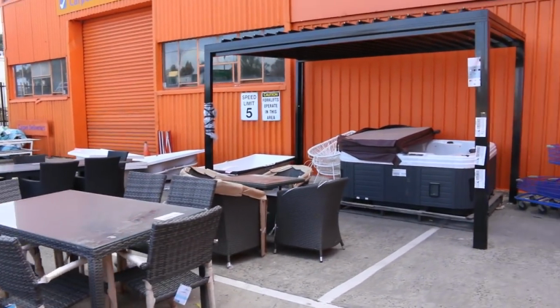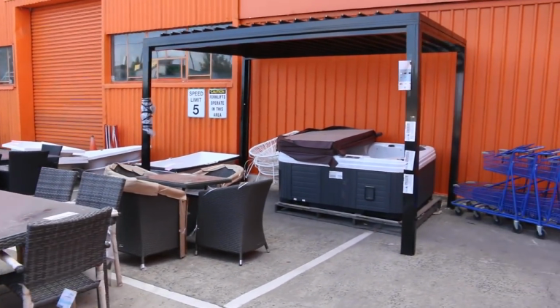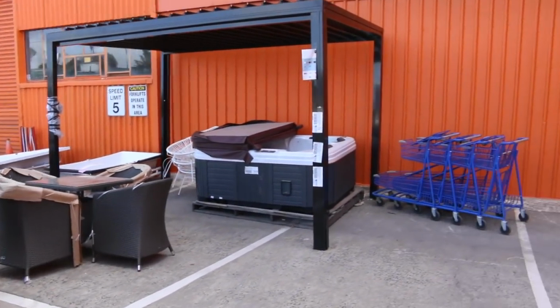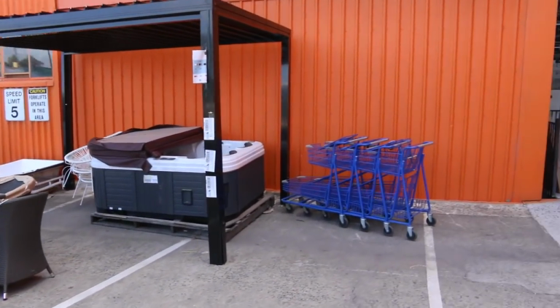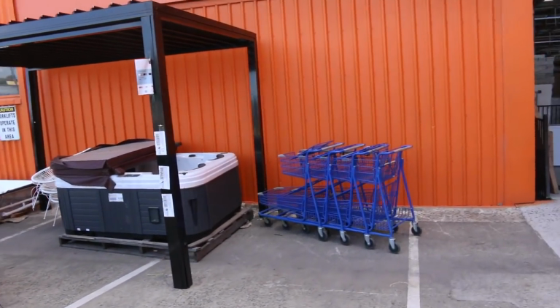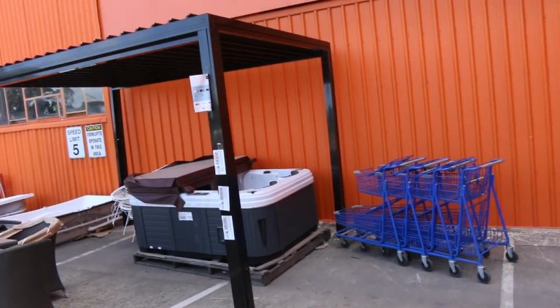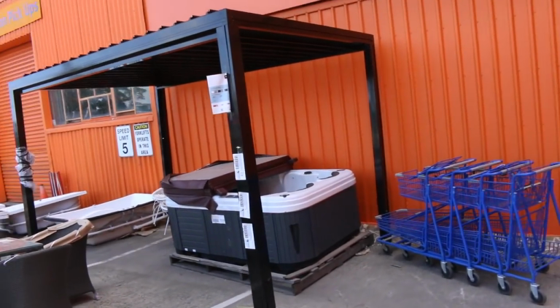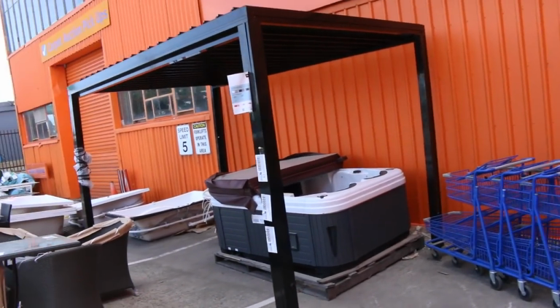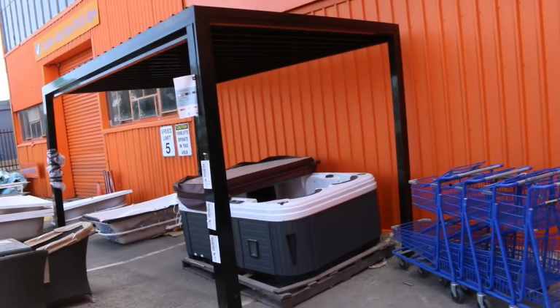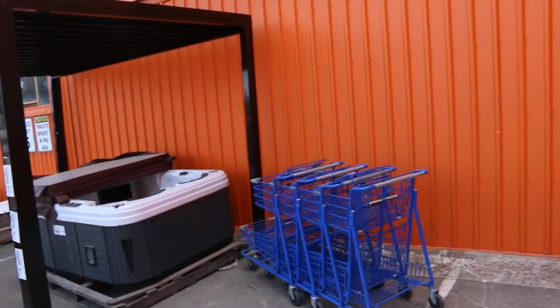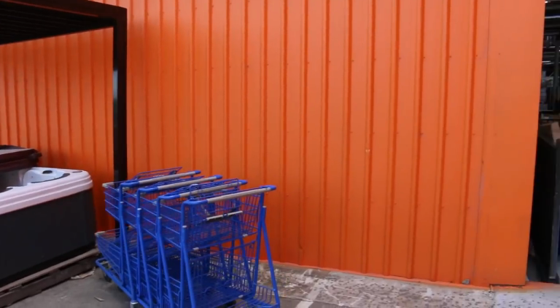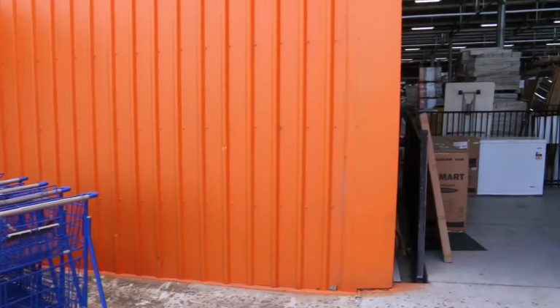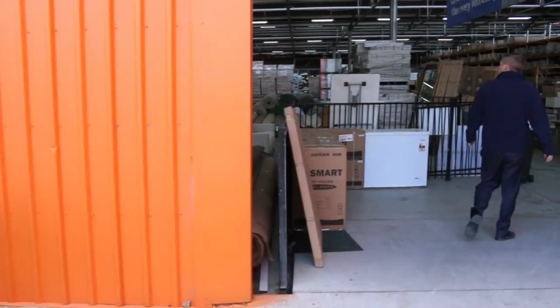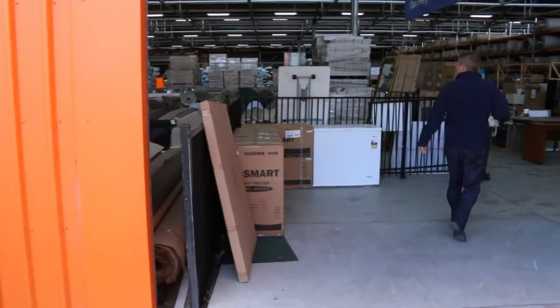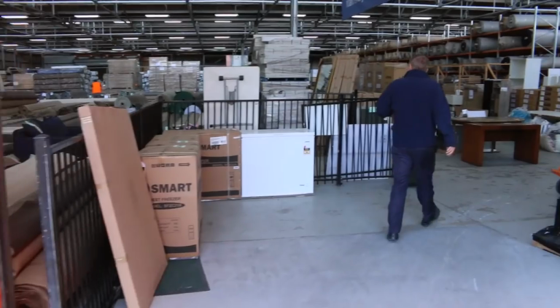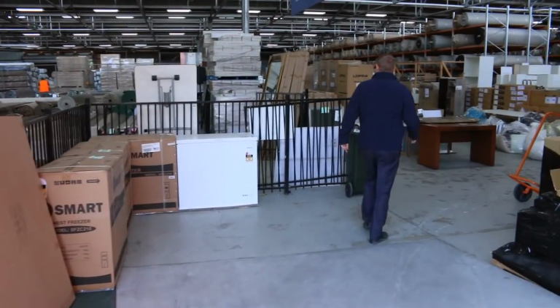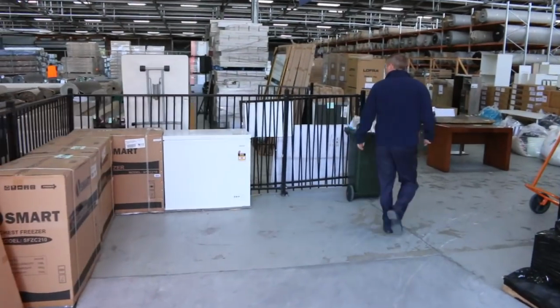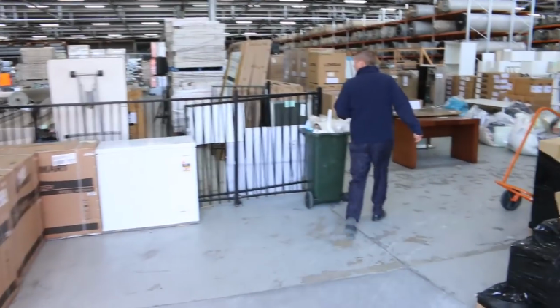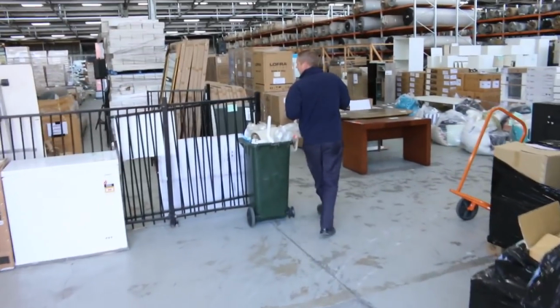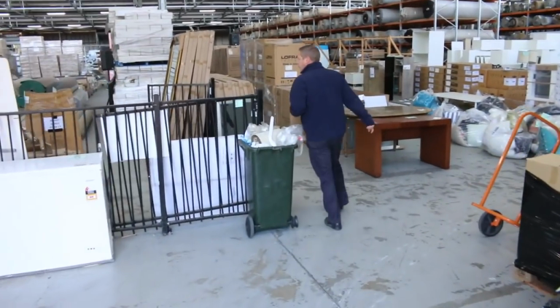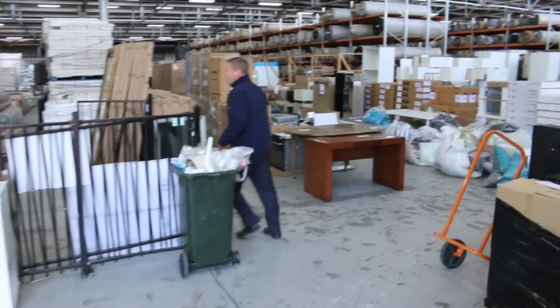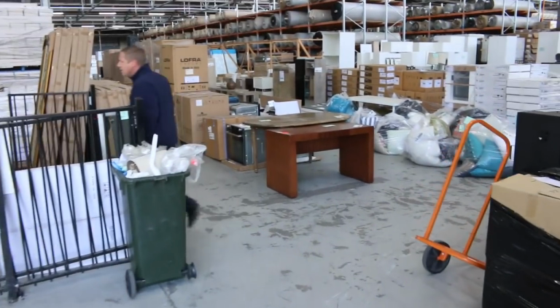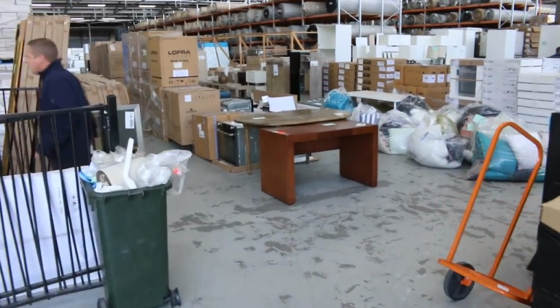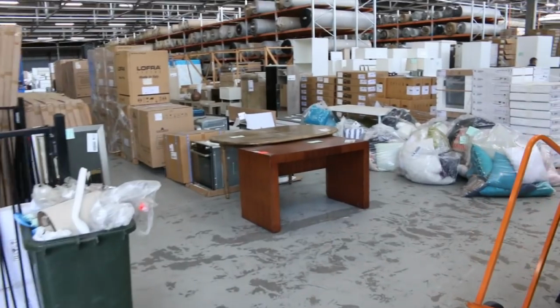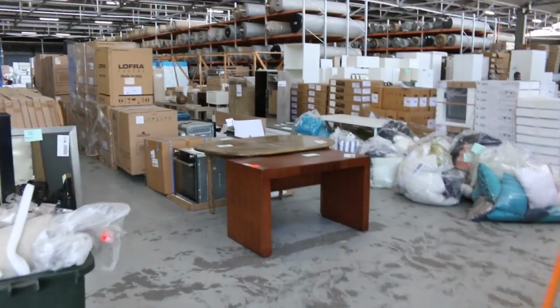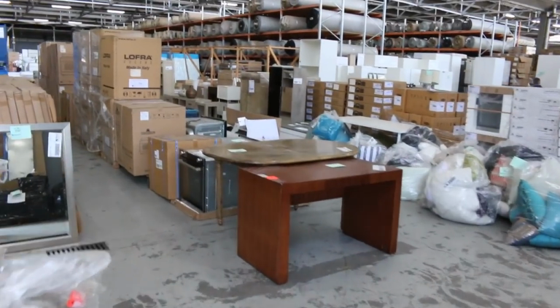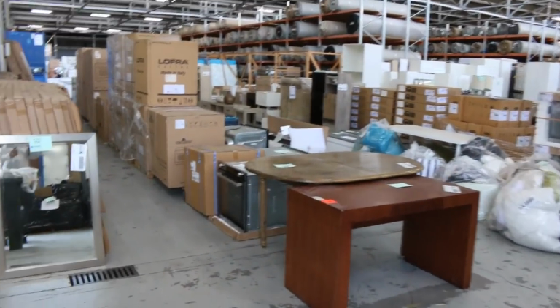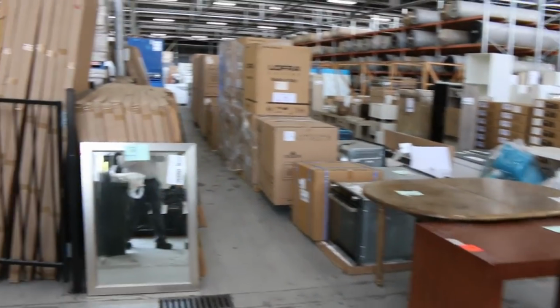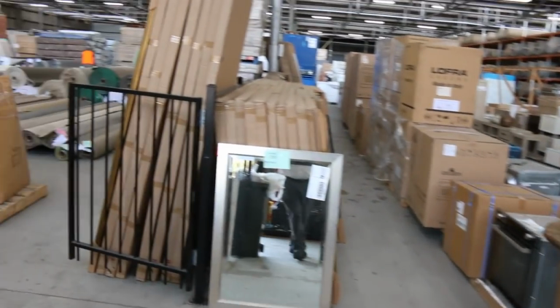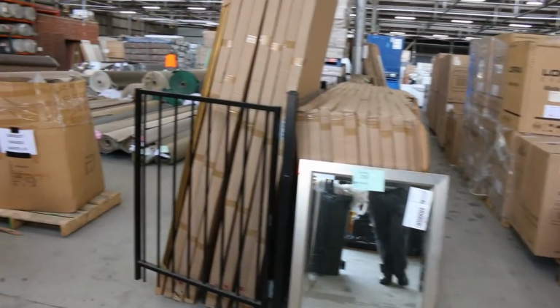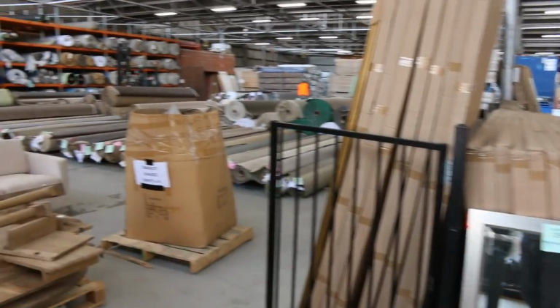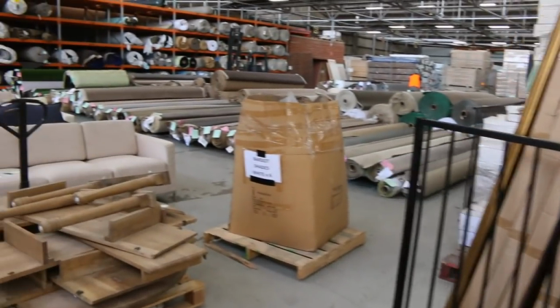Moving inside now, there's heaps to look at today in all the auctions. I just want to quickly have a look at all this furniture — again, ex-hire furniture, a lot of this stuff. Very, very nice gear.